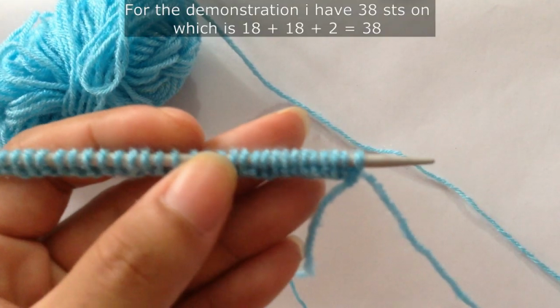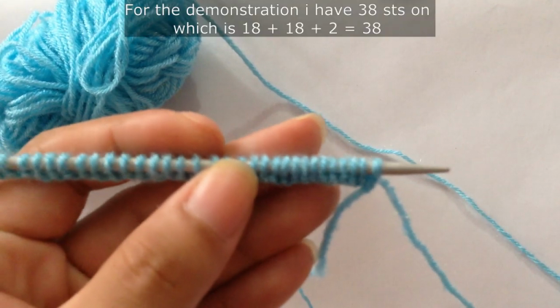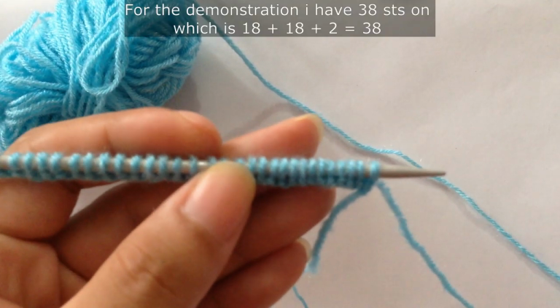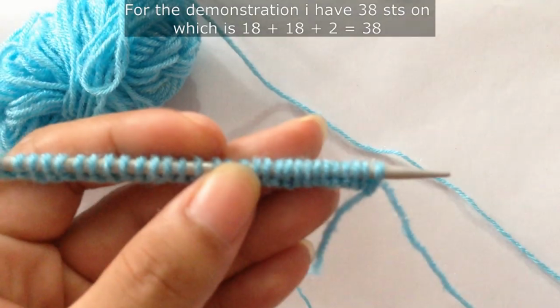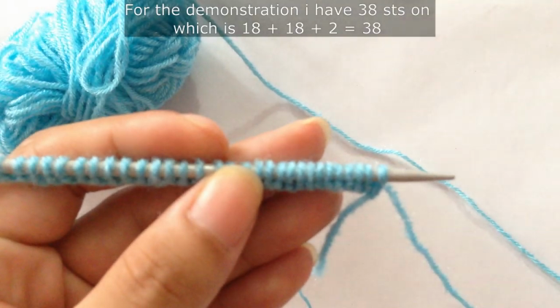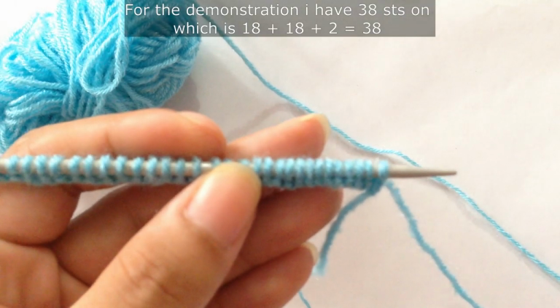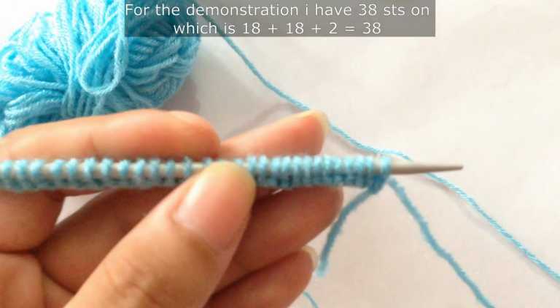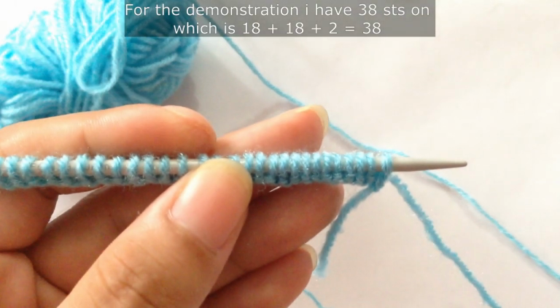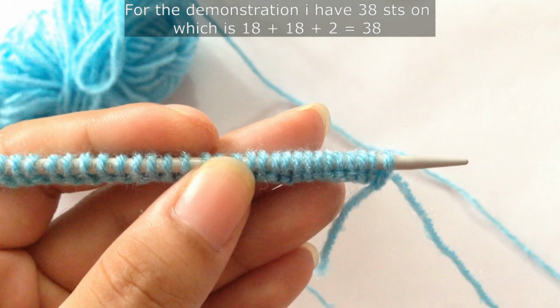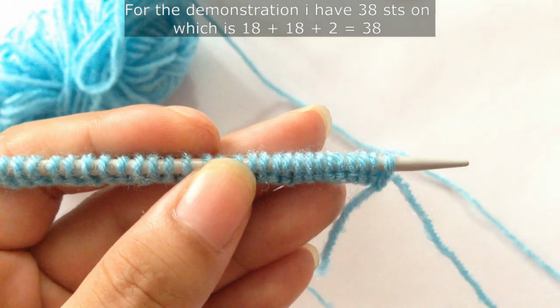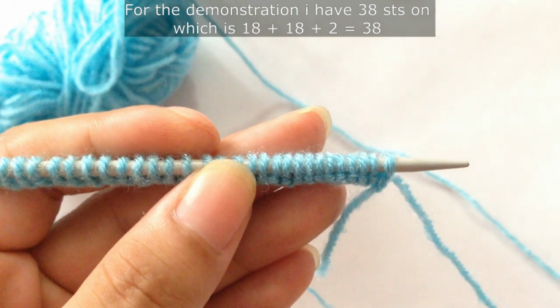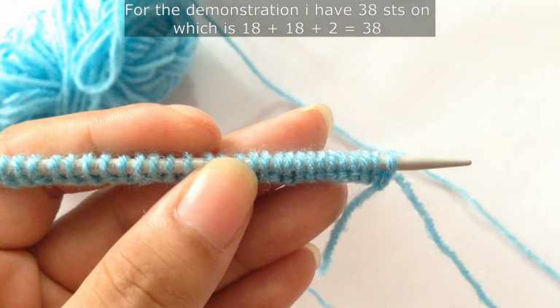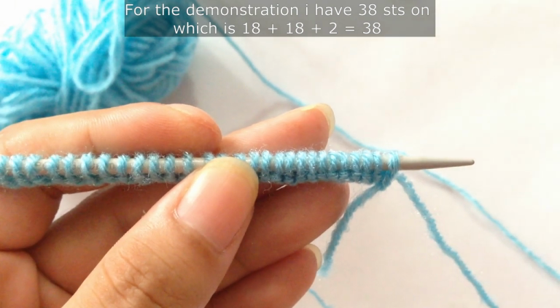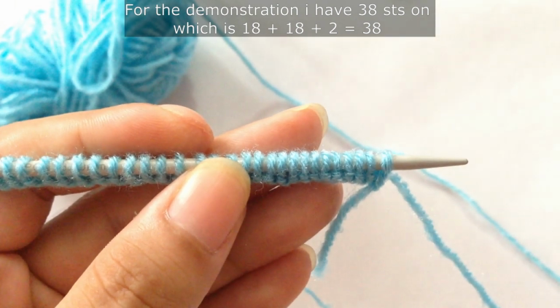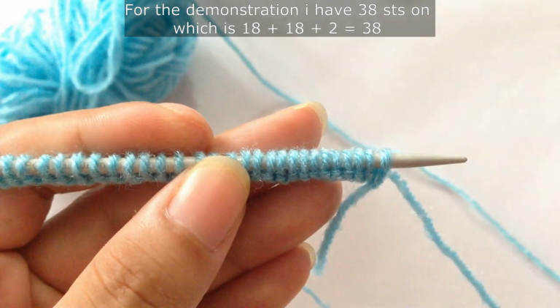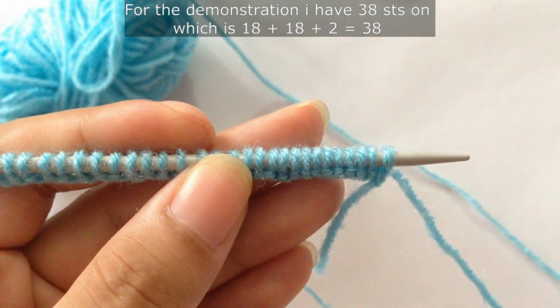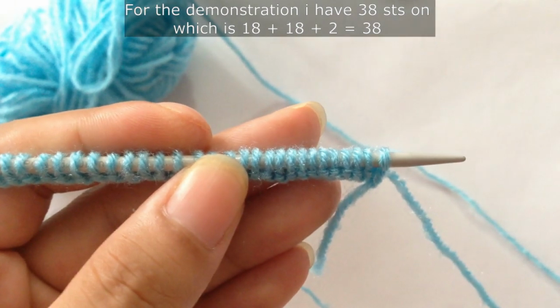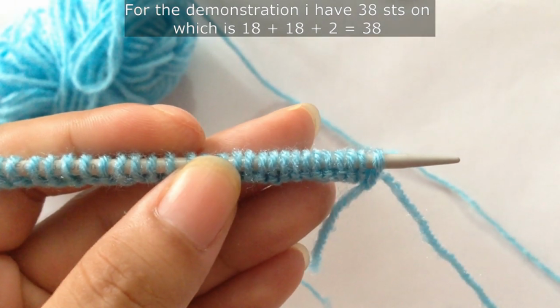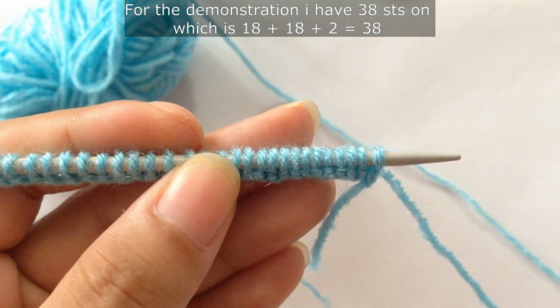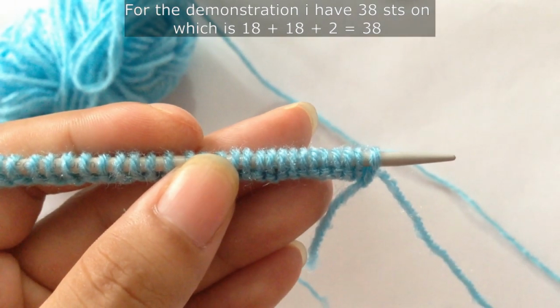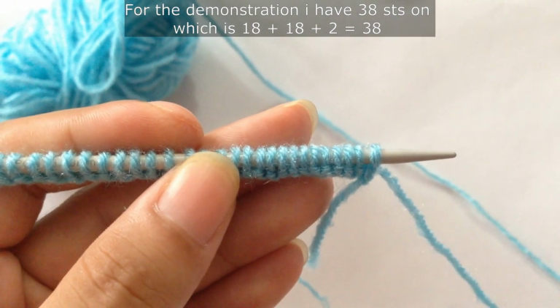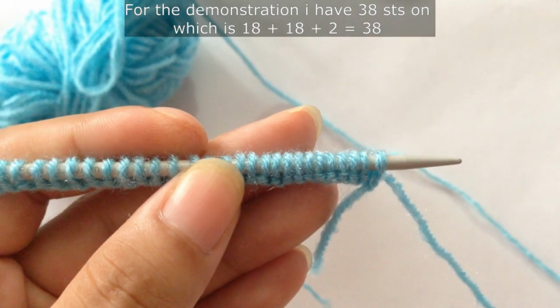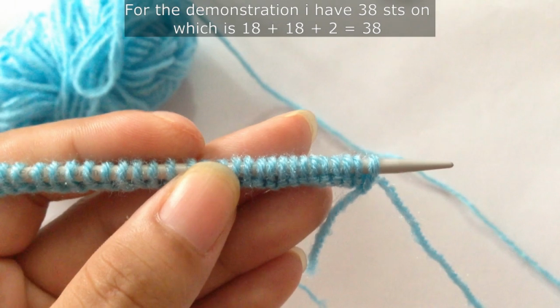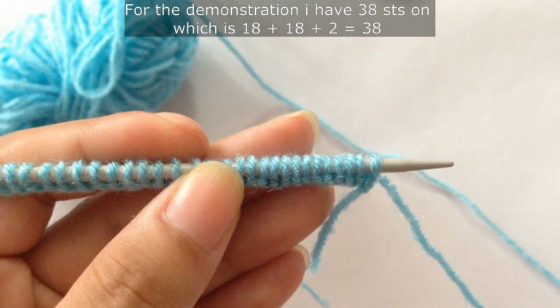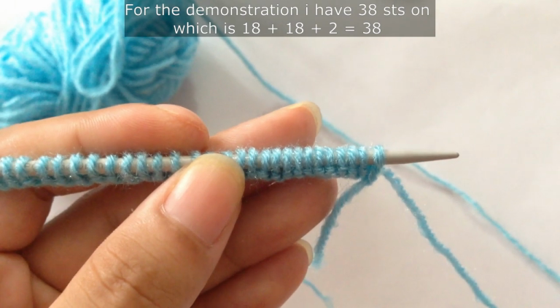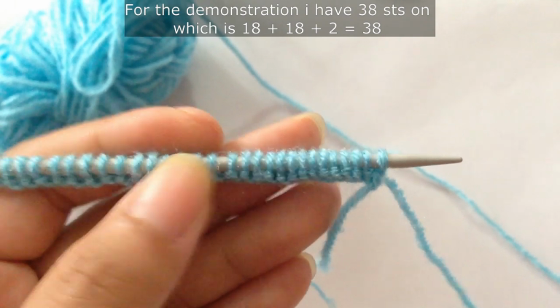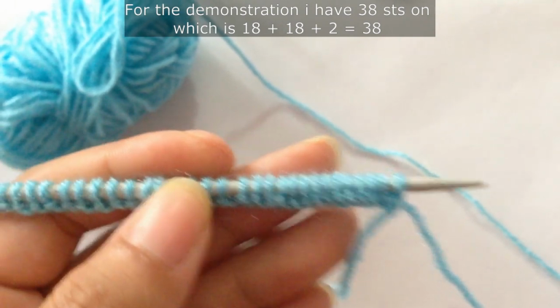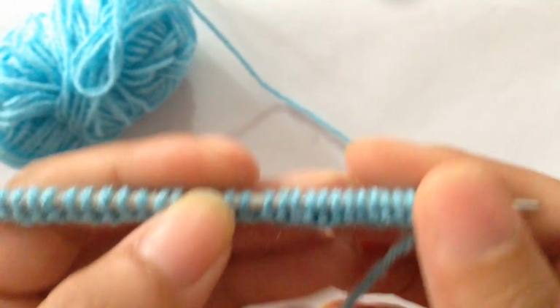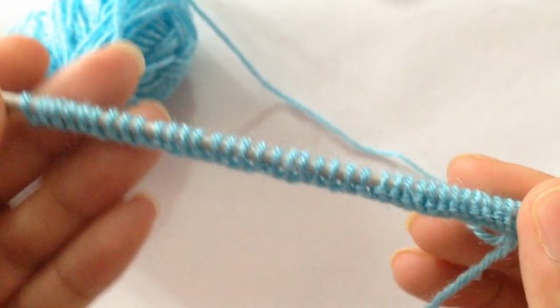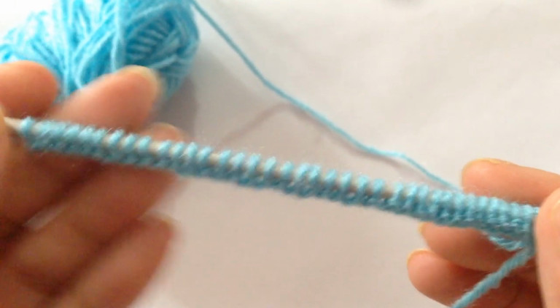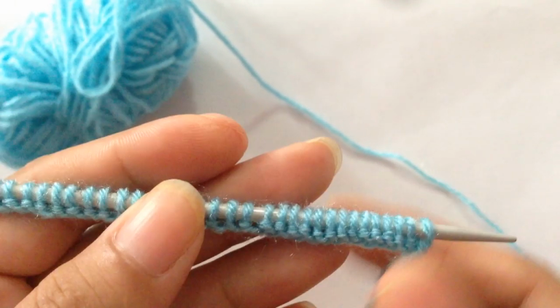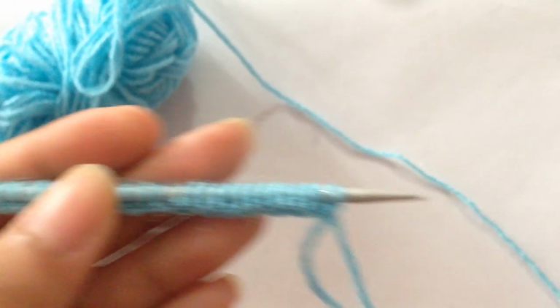For the demonstration I have 38 stitches on my needle, which is 18 plus 18 equals 36, and plus 2 equals 38.